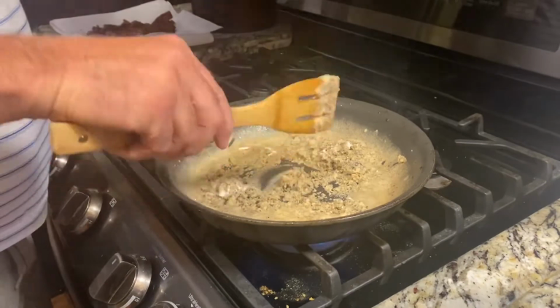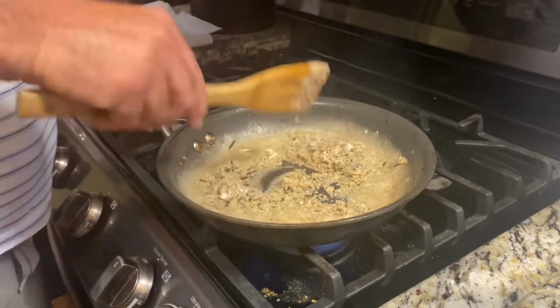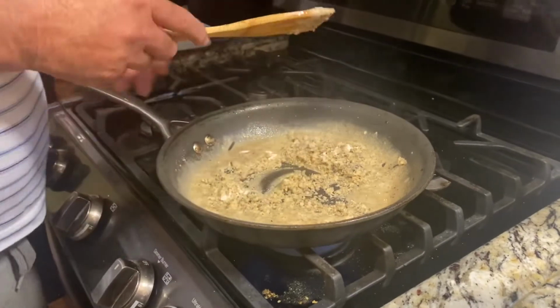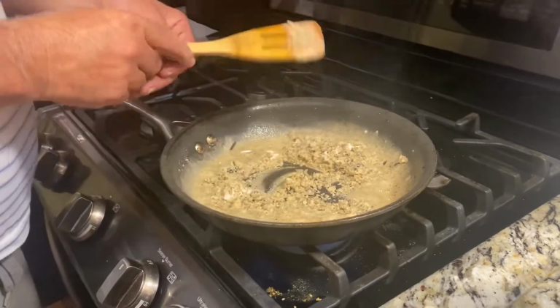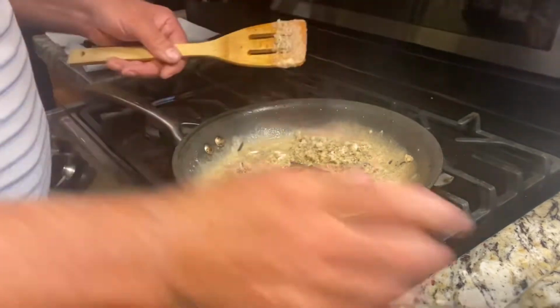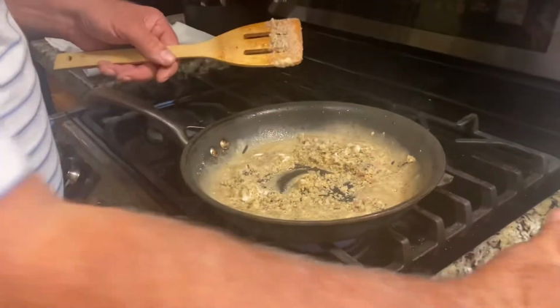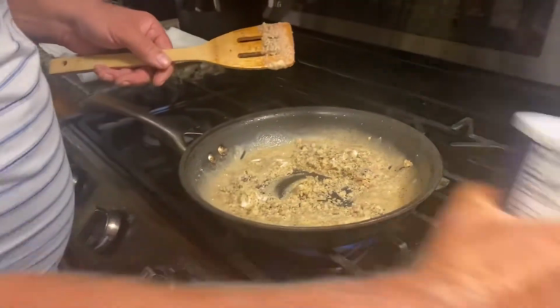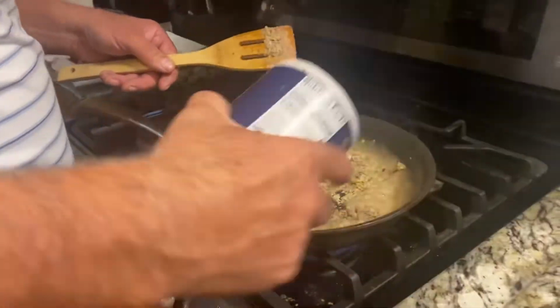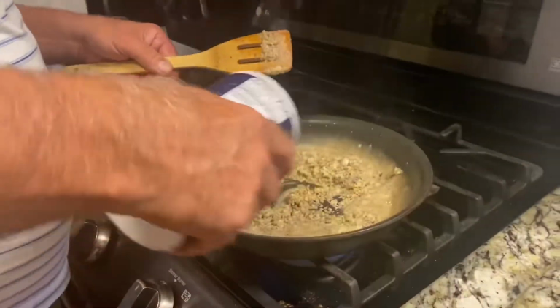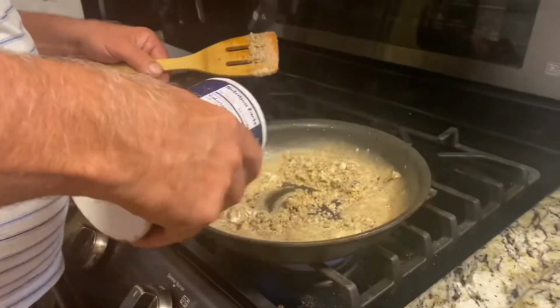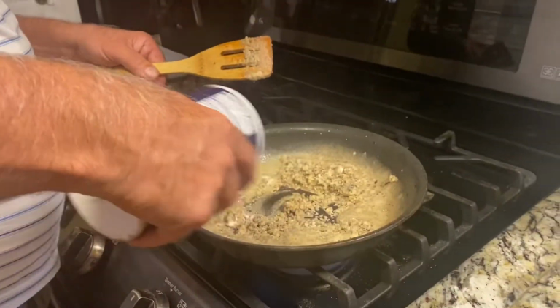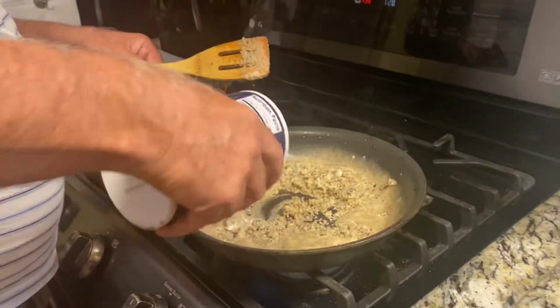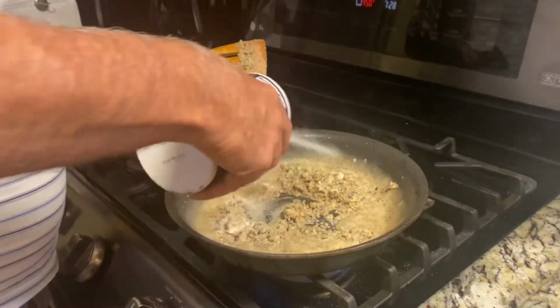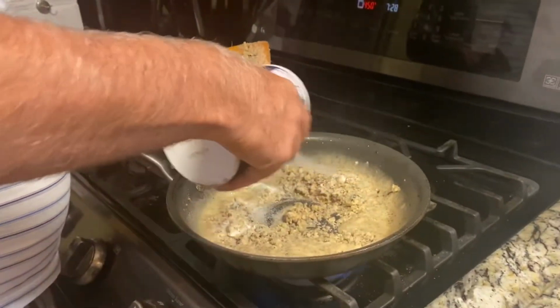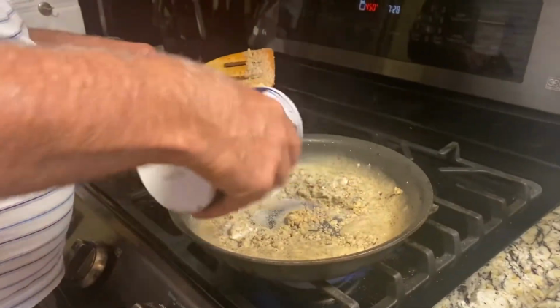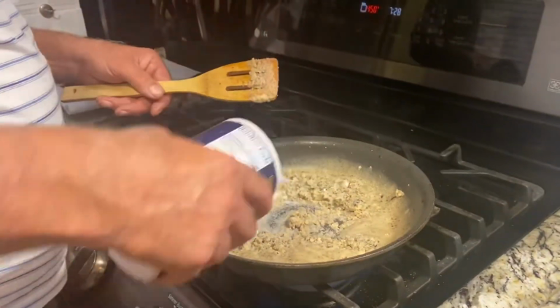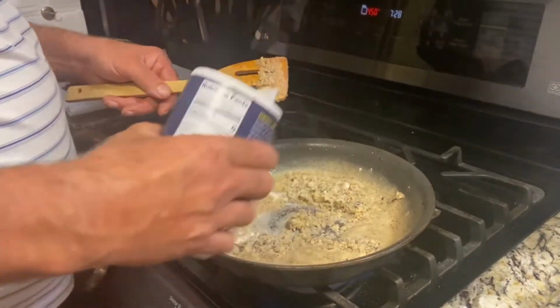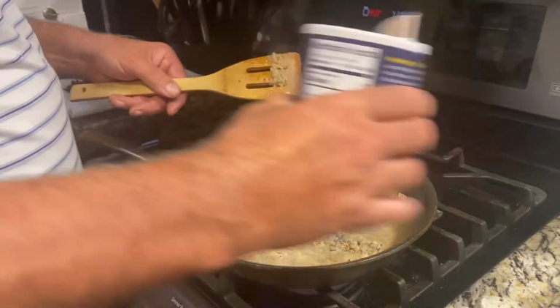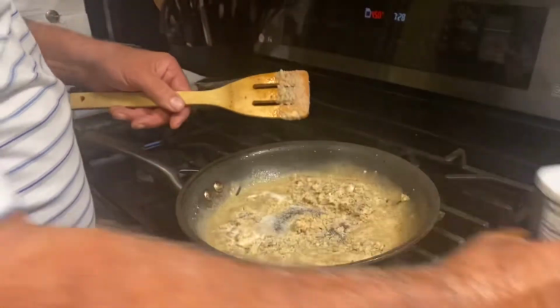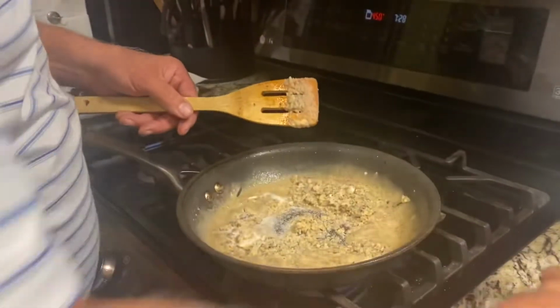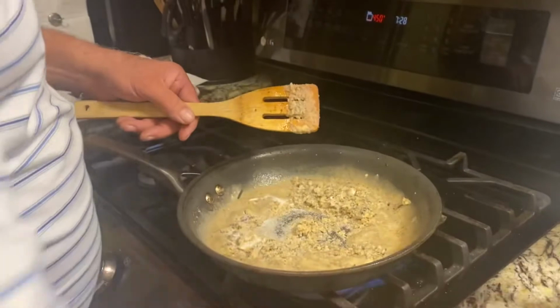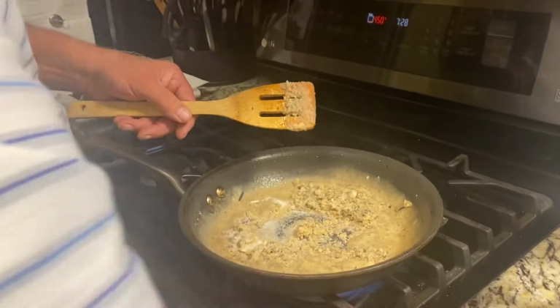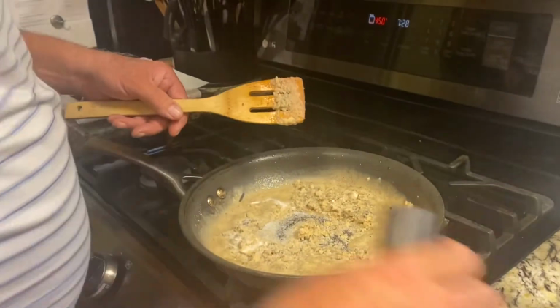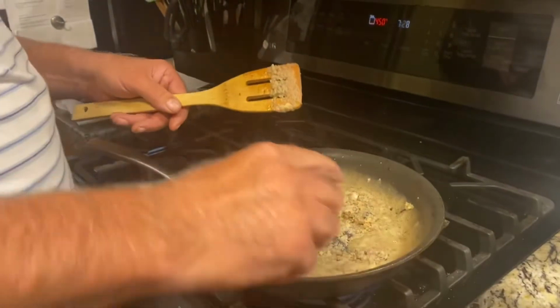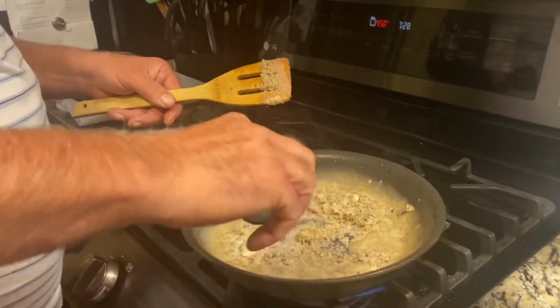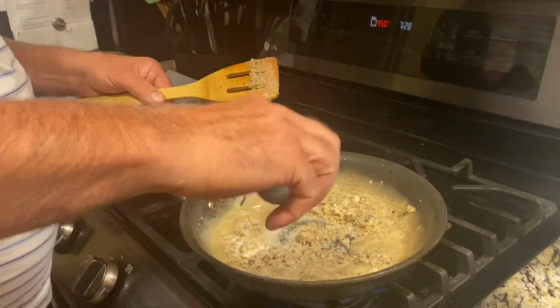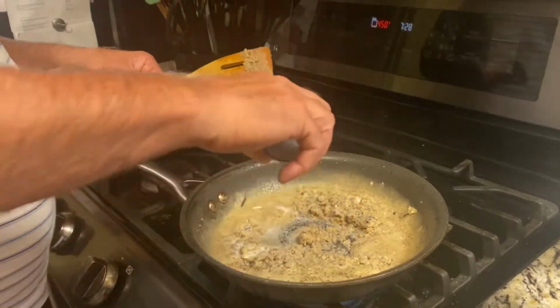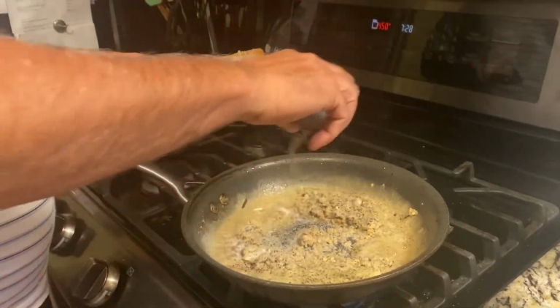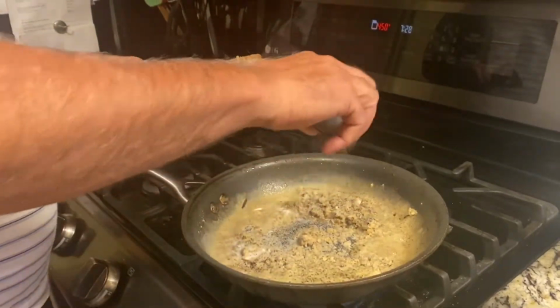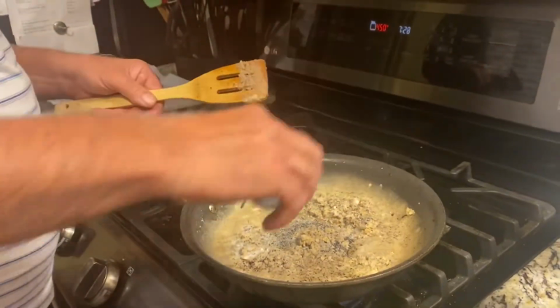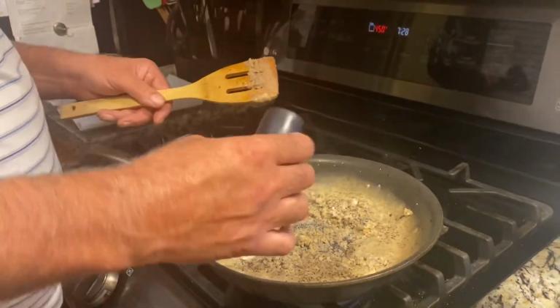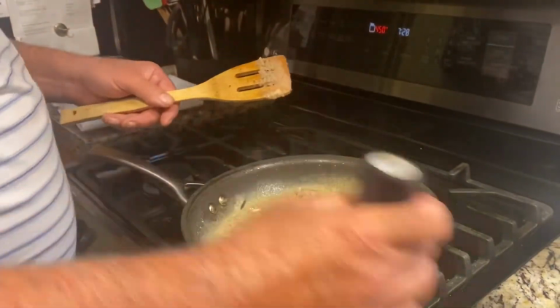At this point we can add a little salt. How much? About that much. Pepper? About that much.